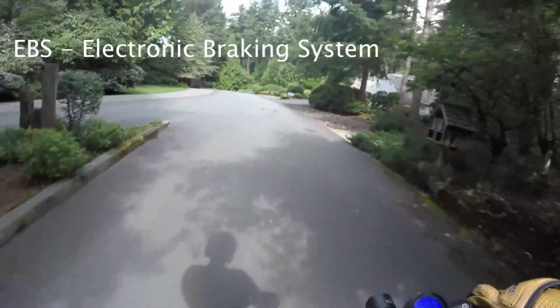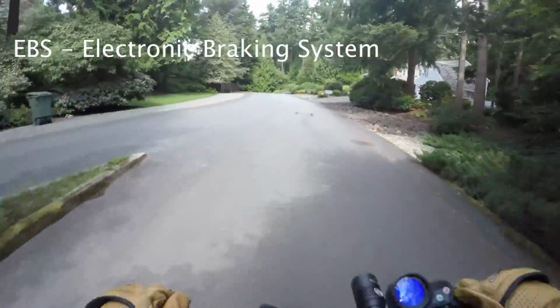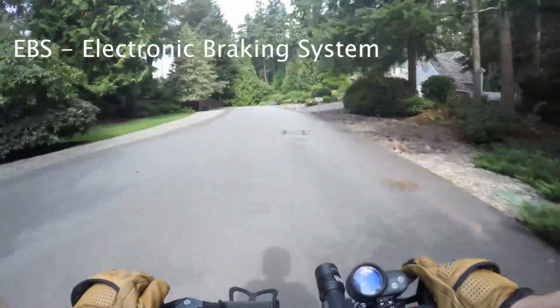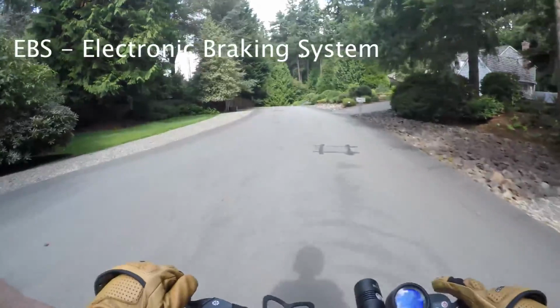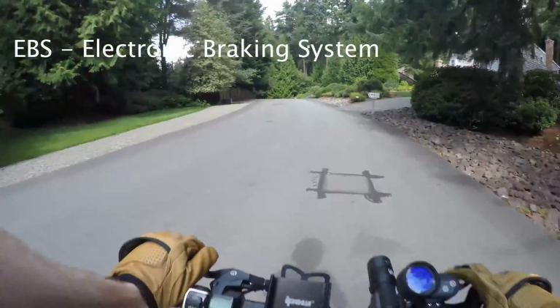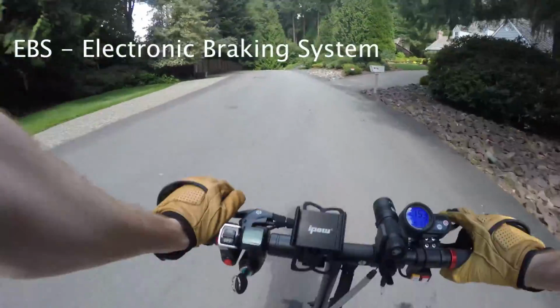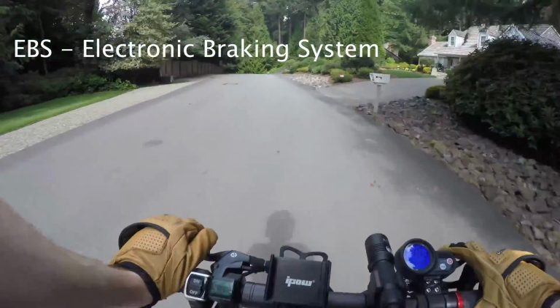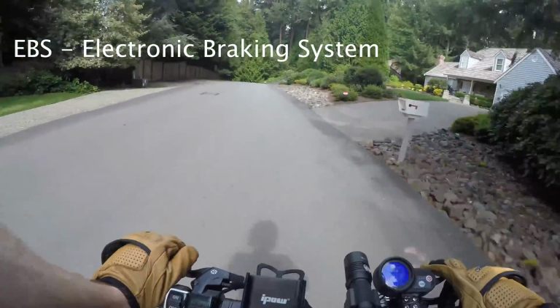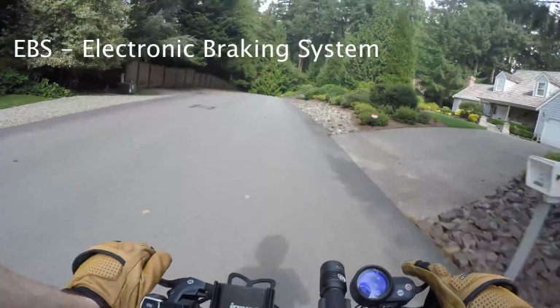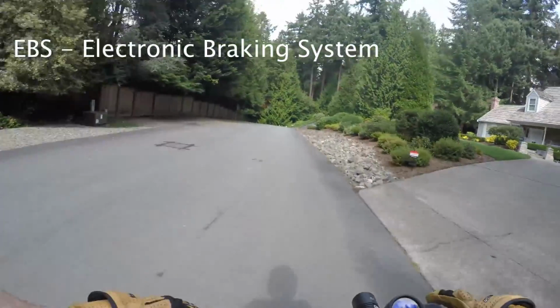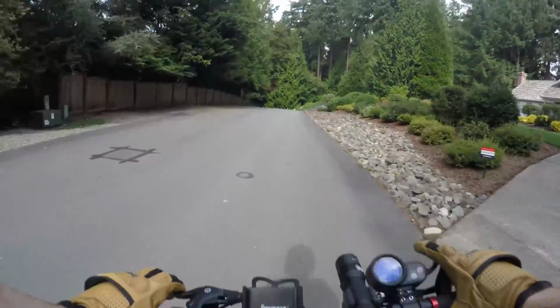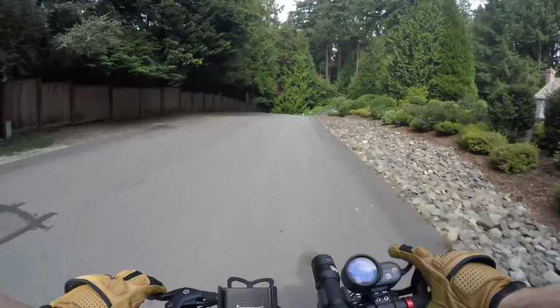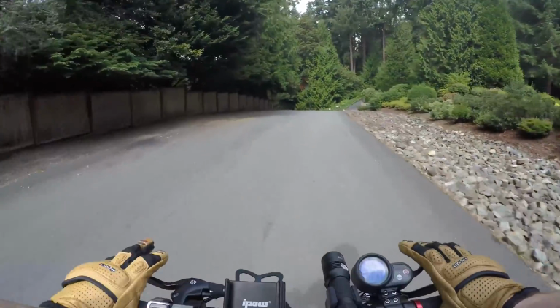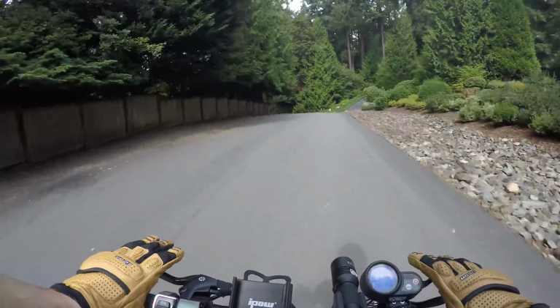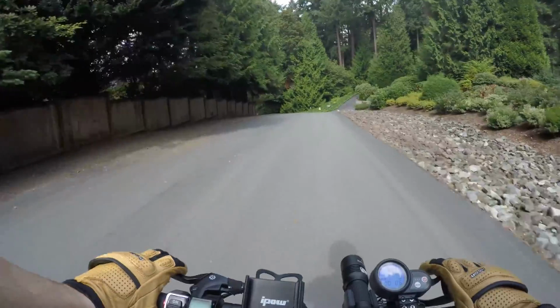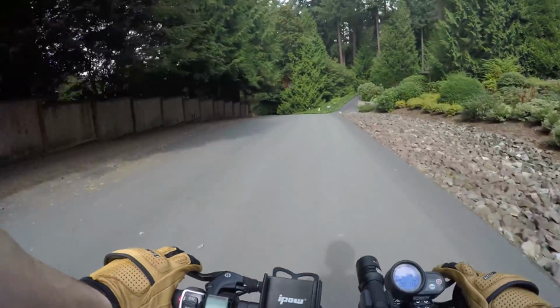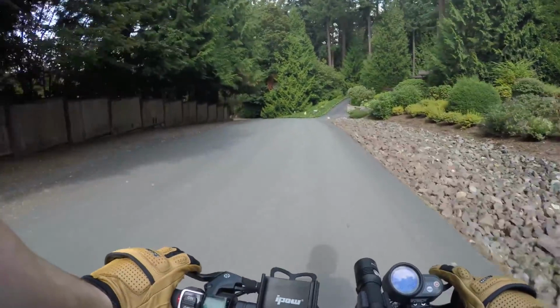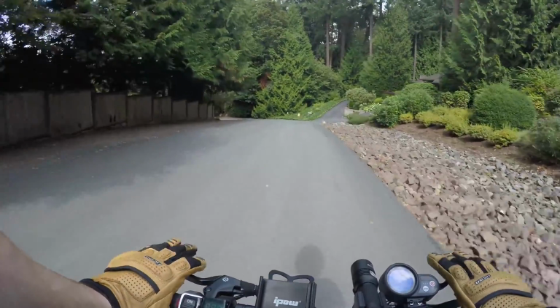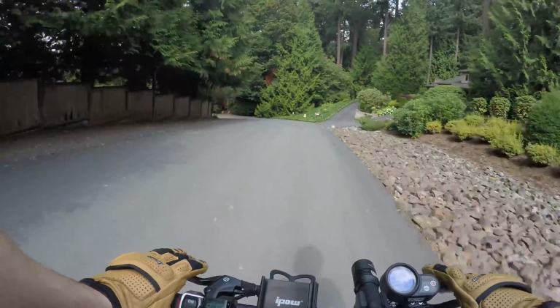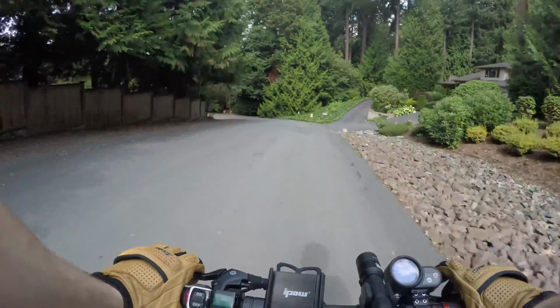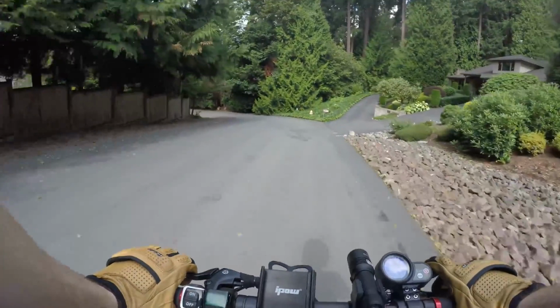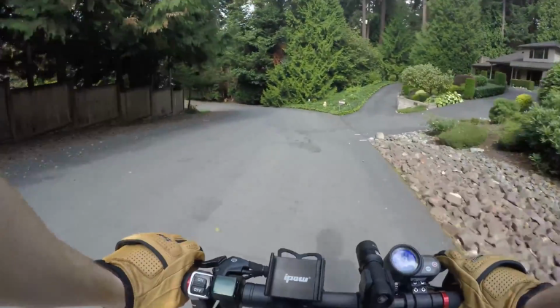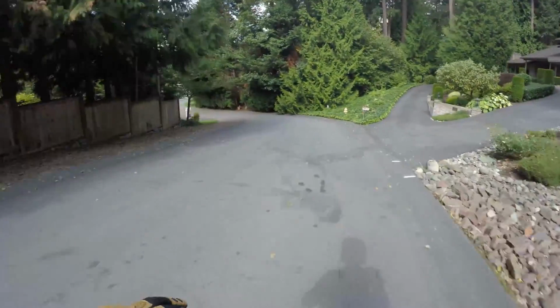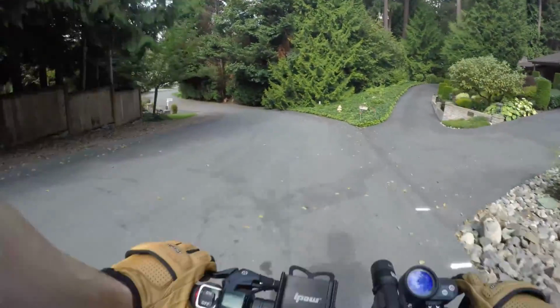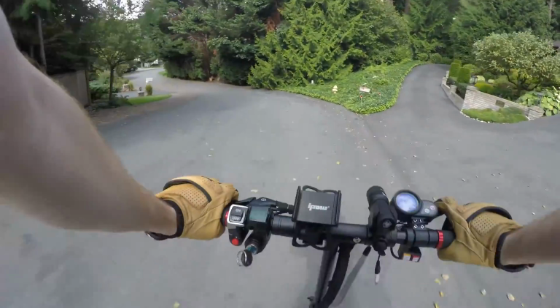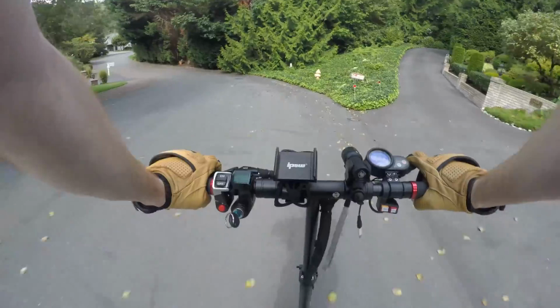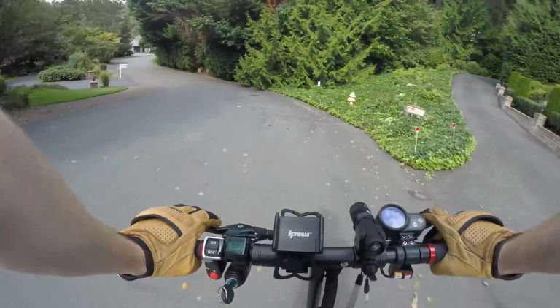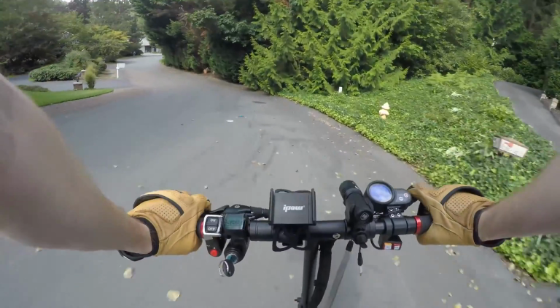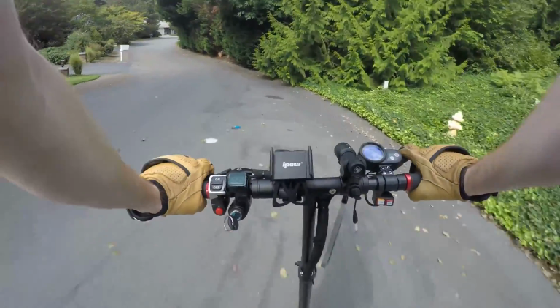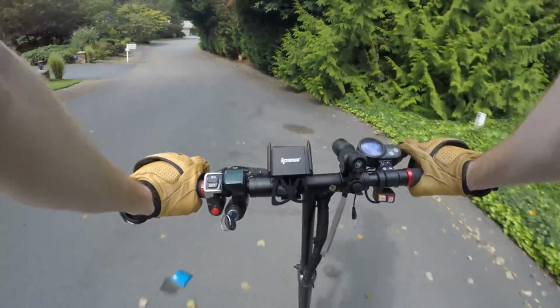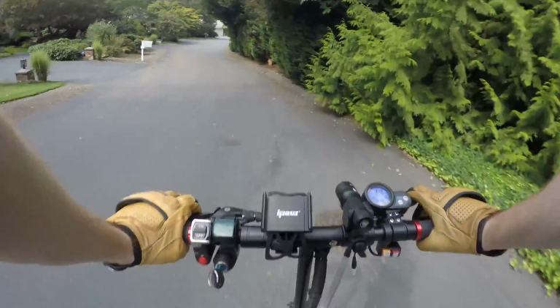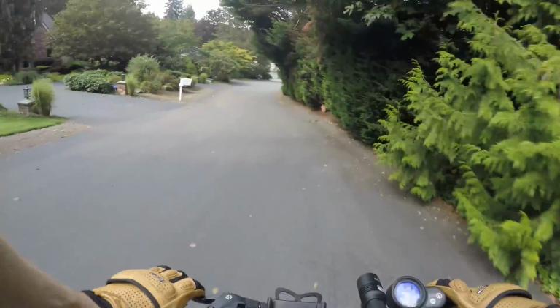EBS is electronic braking system, and that is what your scooter has — and it has nothing to do with locking your tires up. I want to make you very aware that you can lock both the front and back tires up on the scooter while you're driving, and it's scary — very scary.